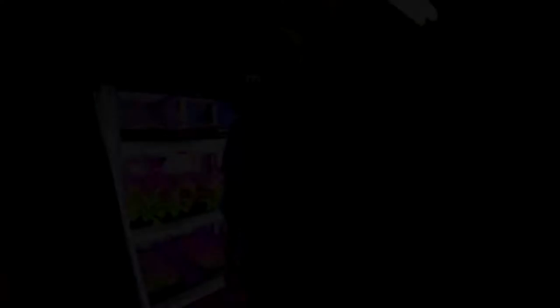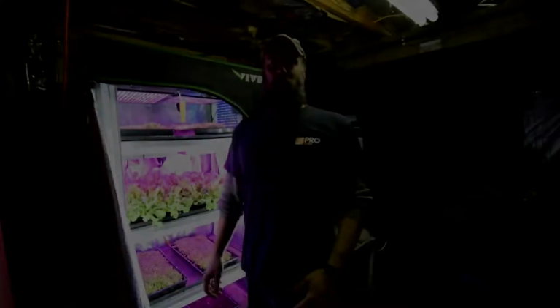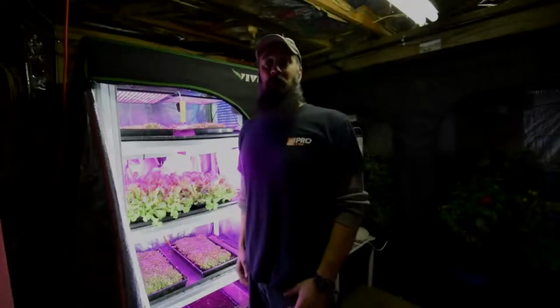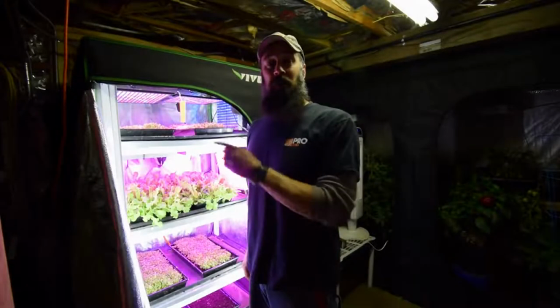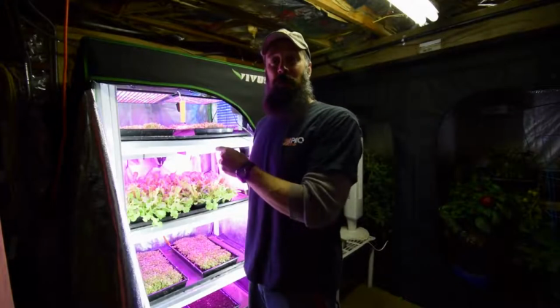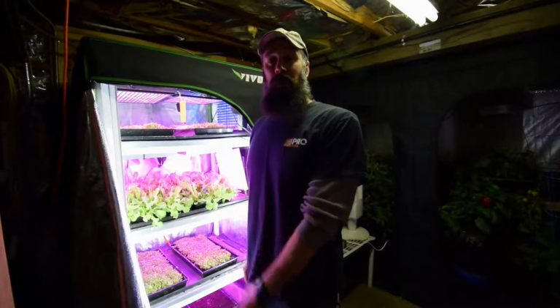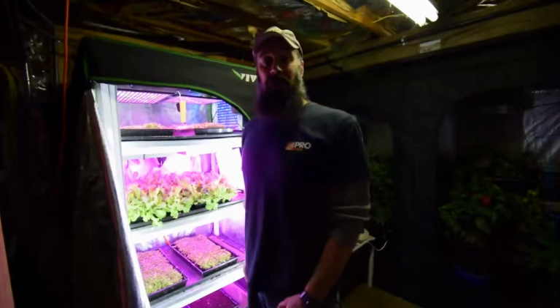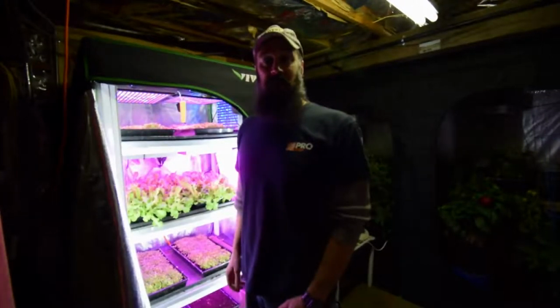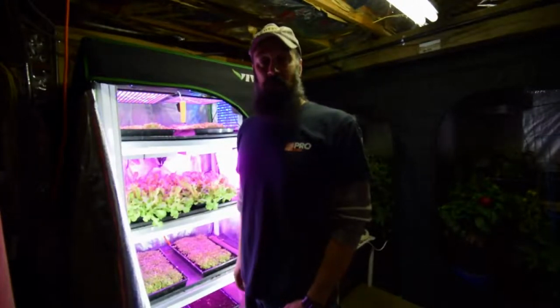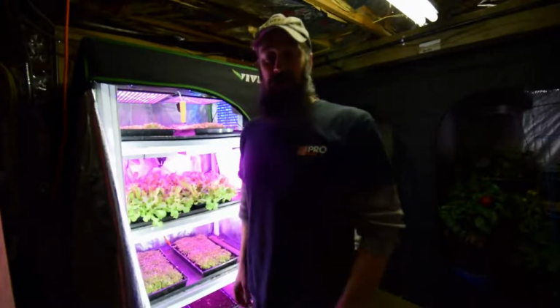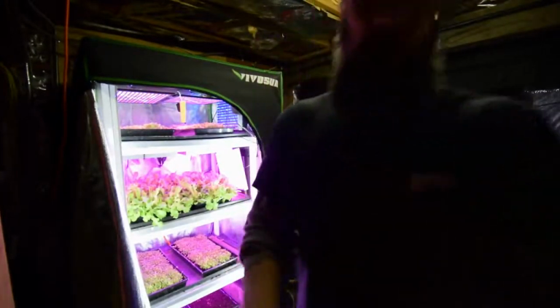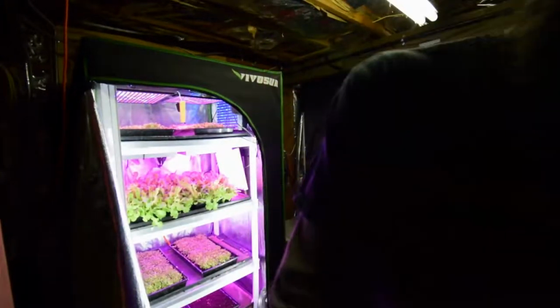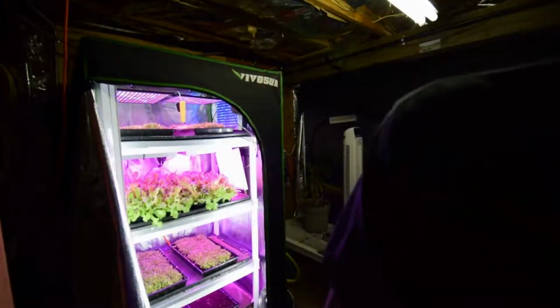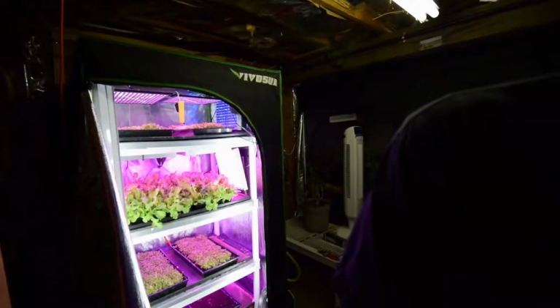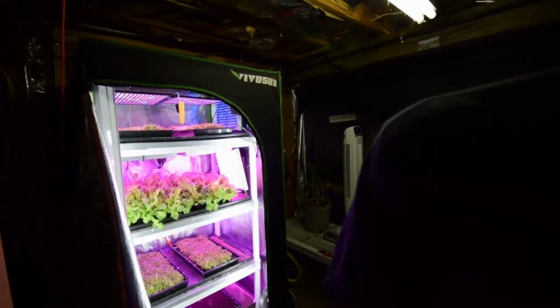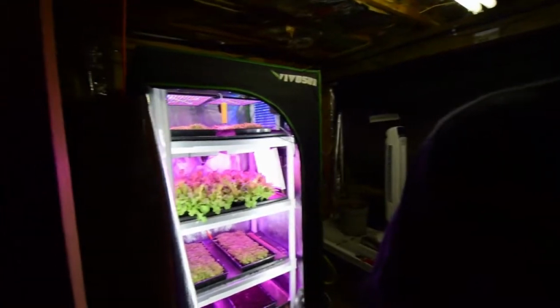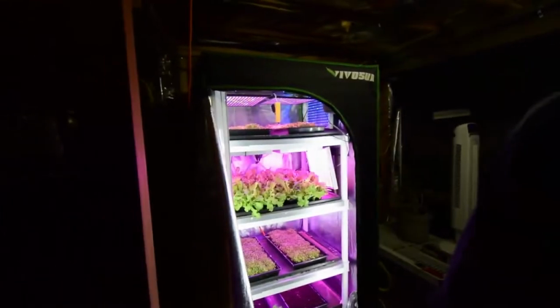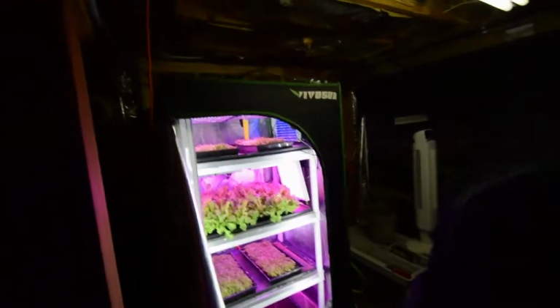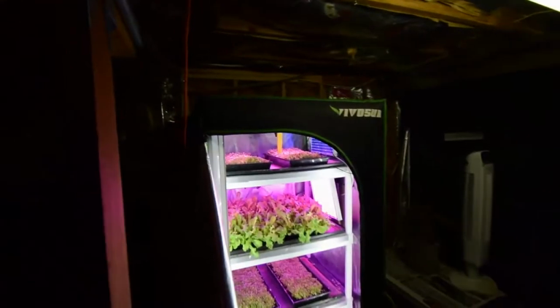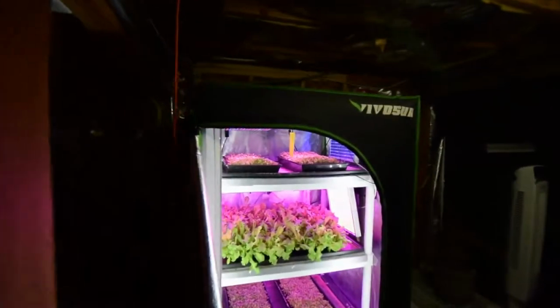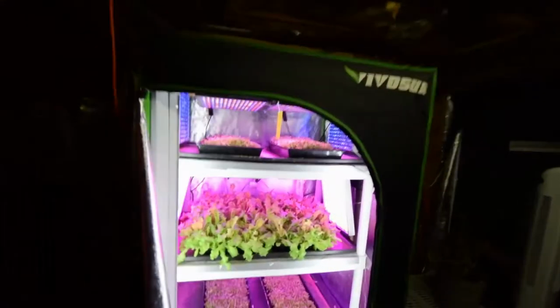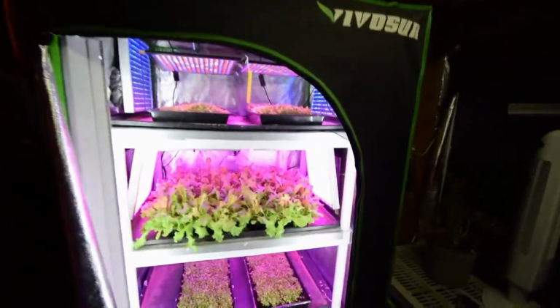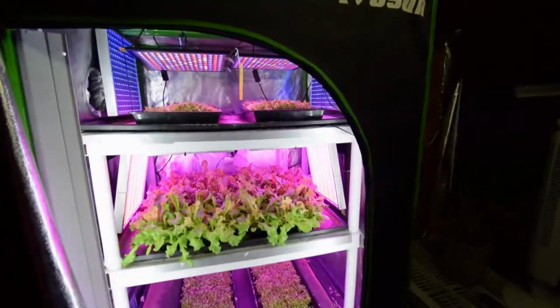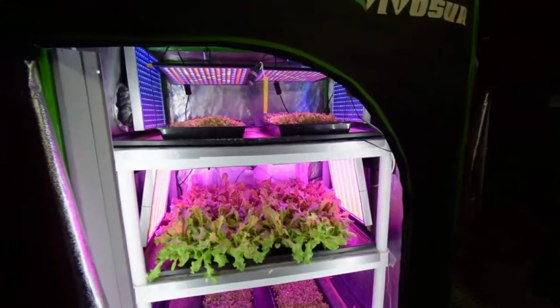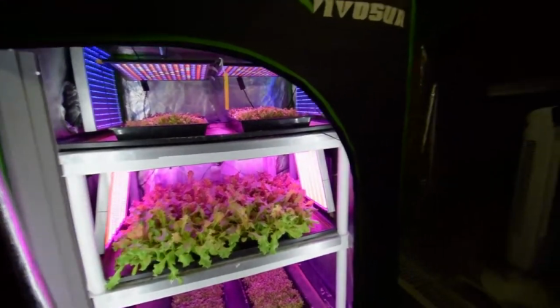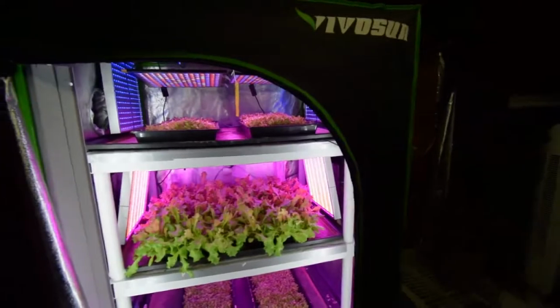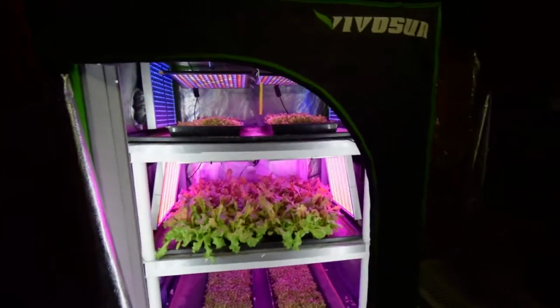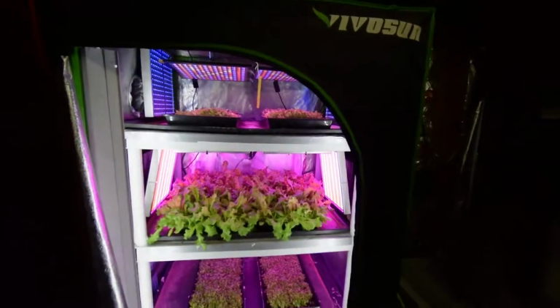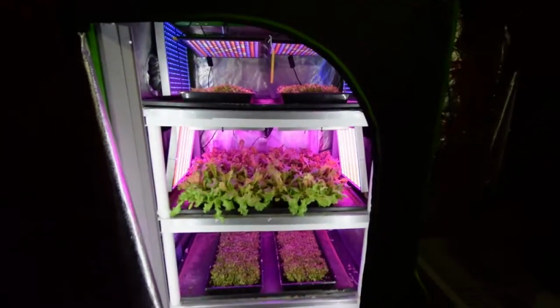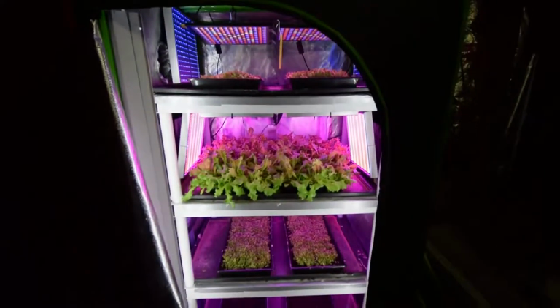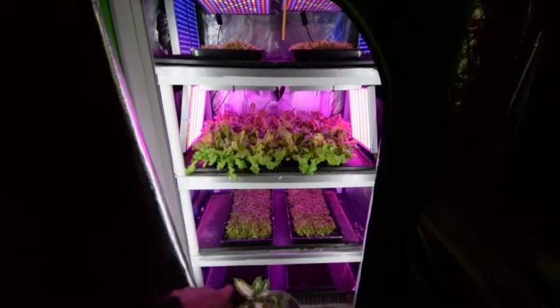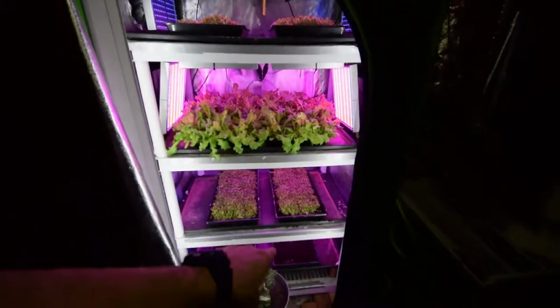Hey everybody, I wanted to give you an update for this week on the mid-size grow tent. I'm going to grab the camera and take you over here. As you saw in one of the other videos this weekend, I showed how I plant the new trays of lettuce.